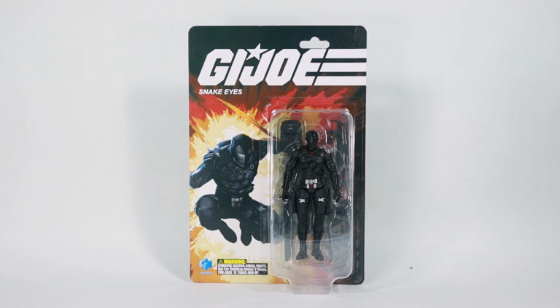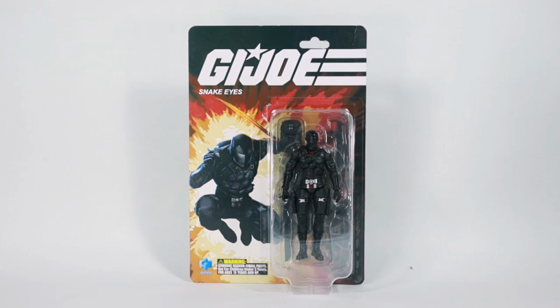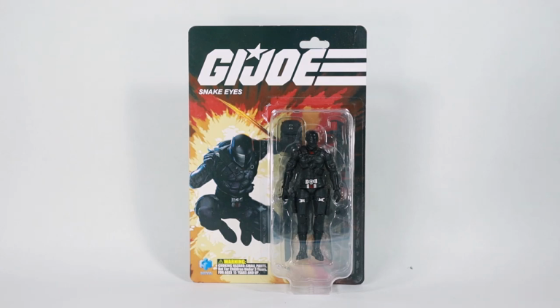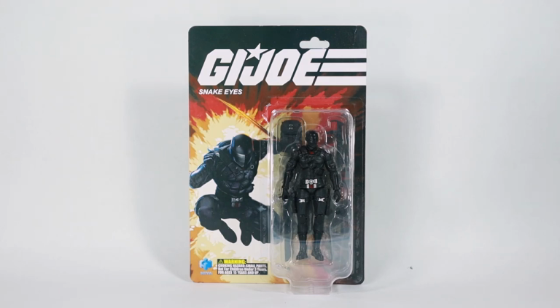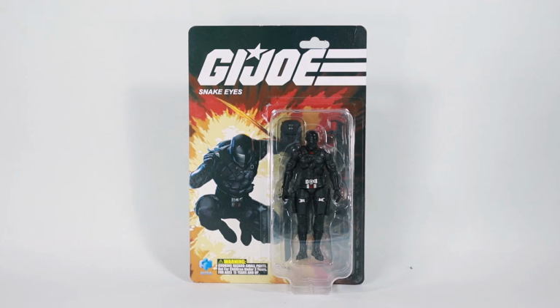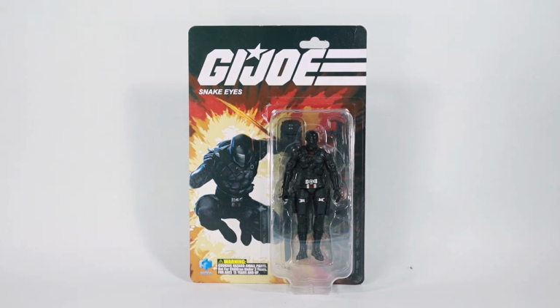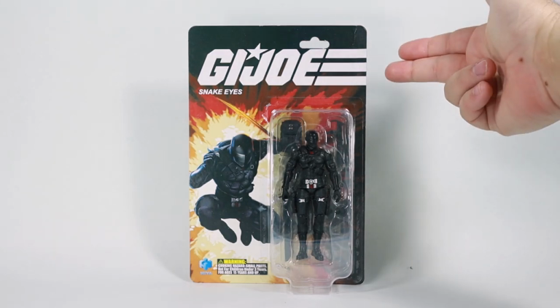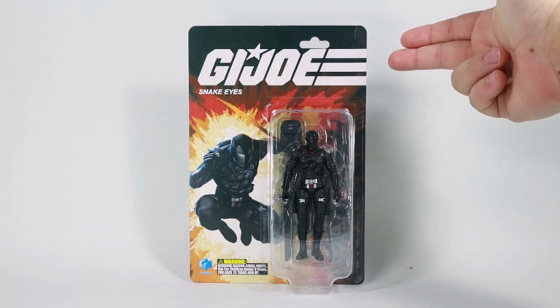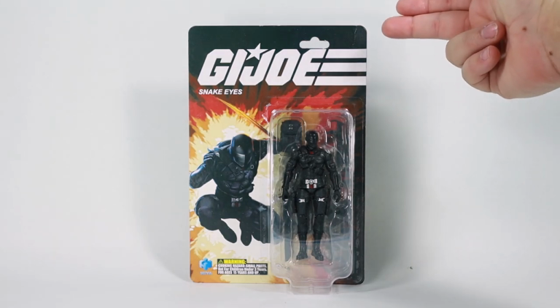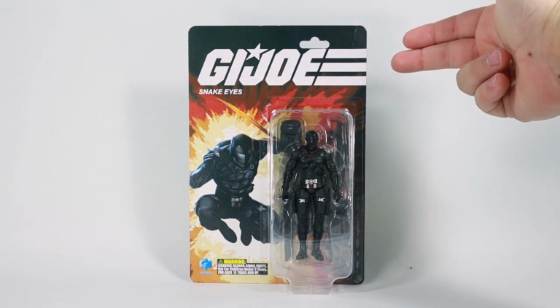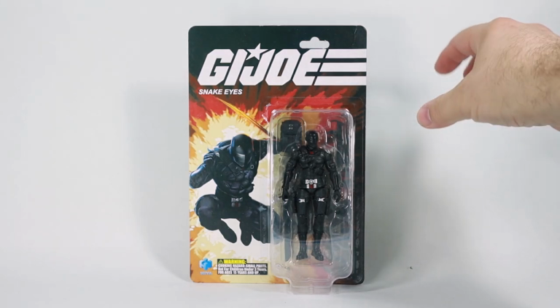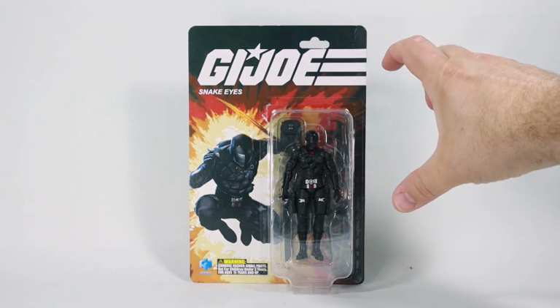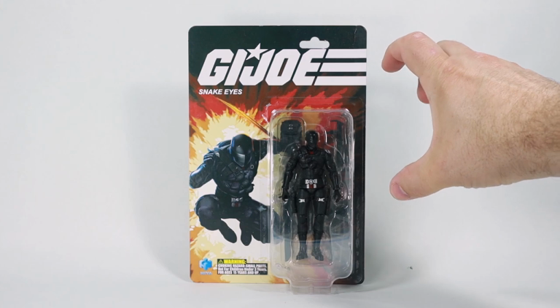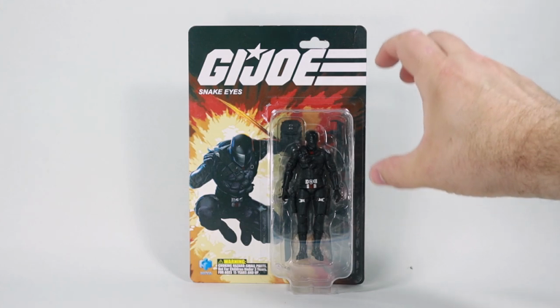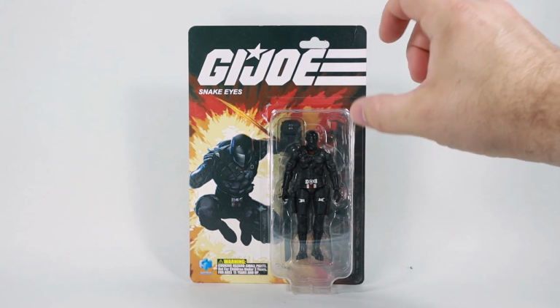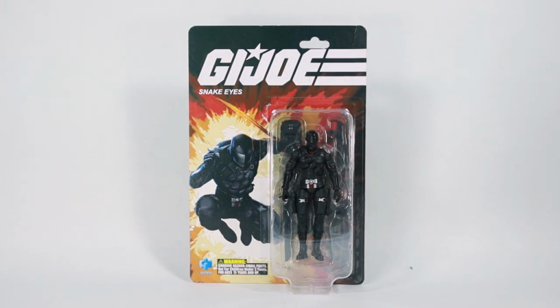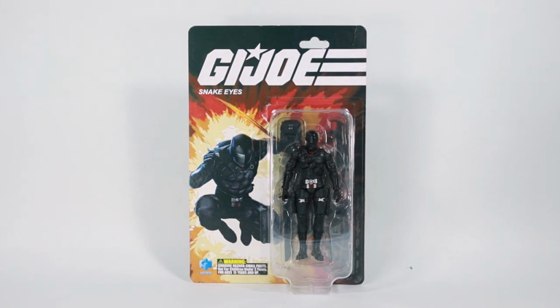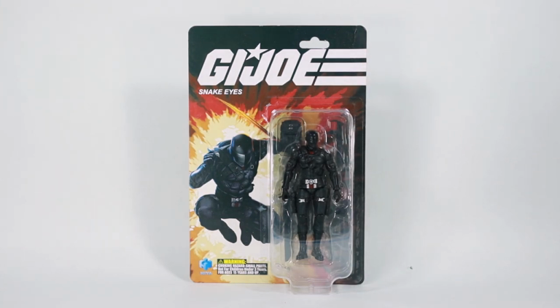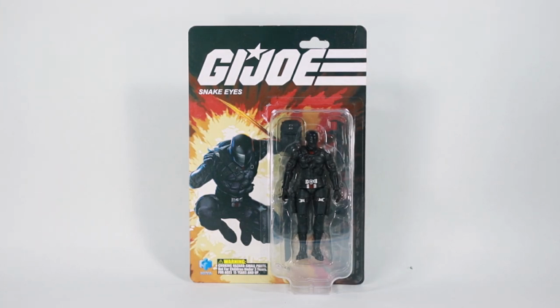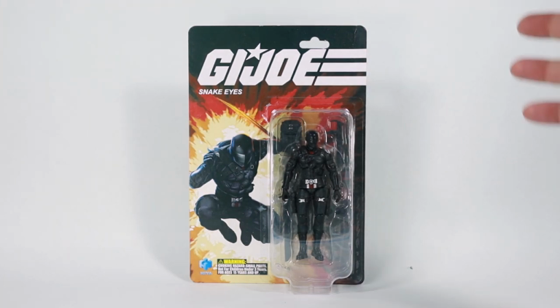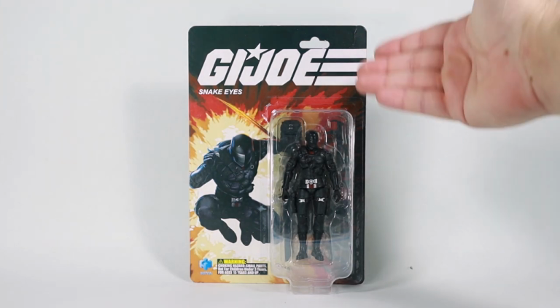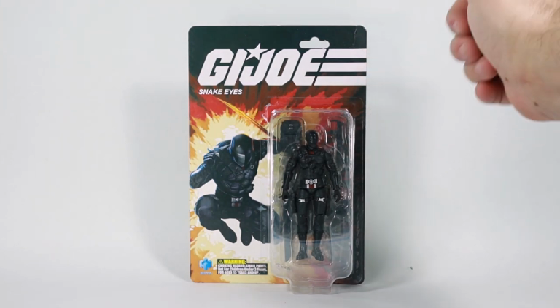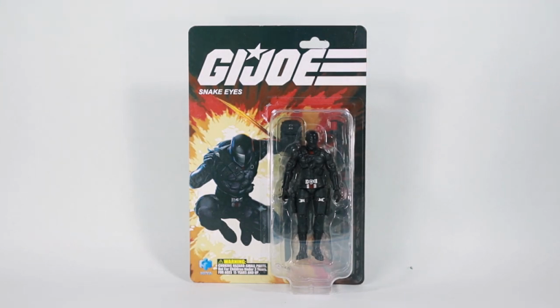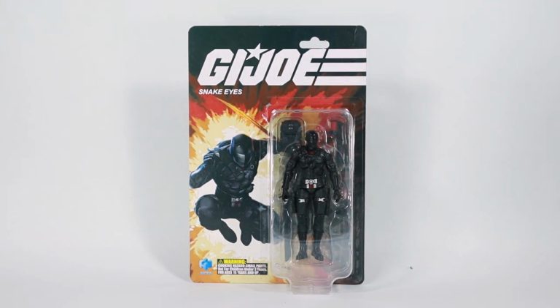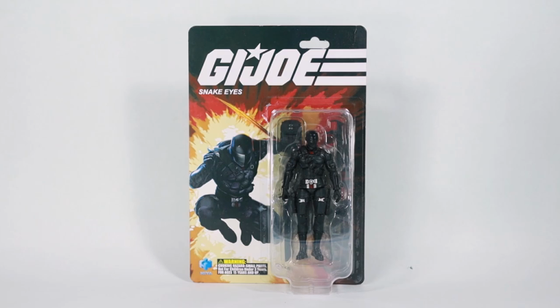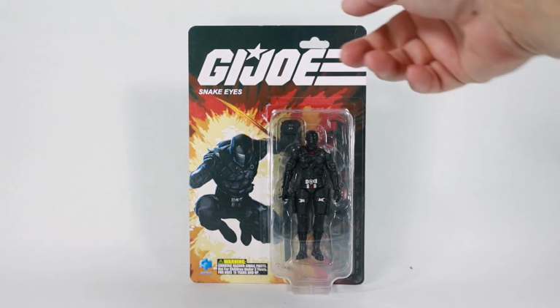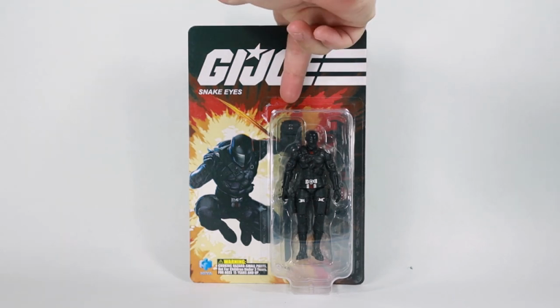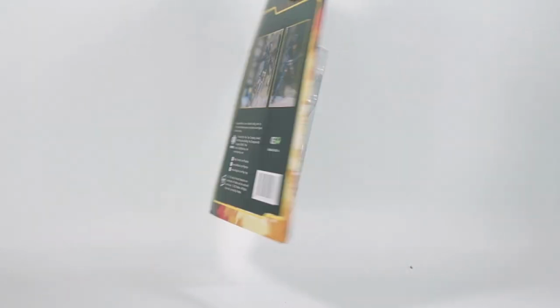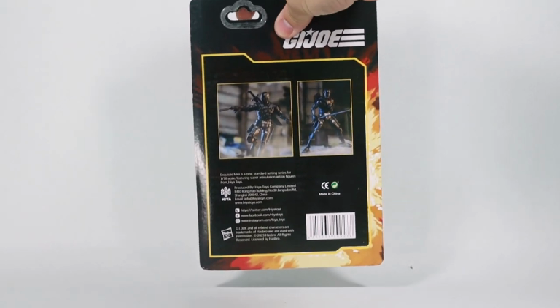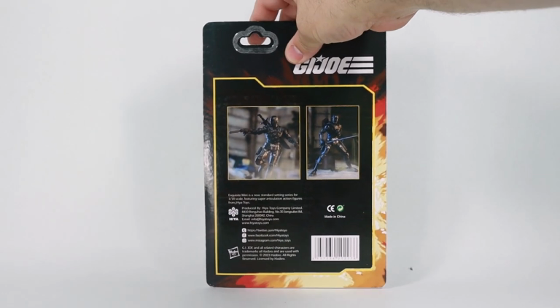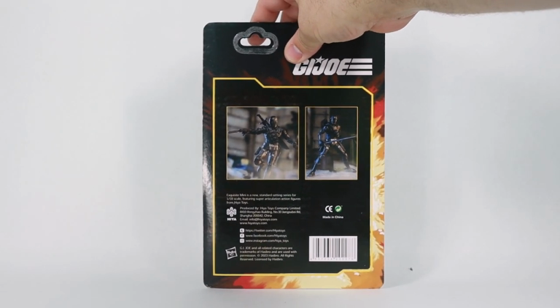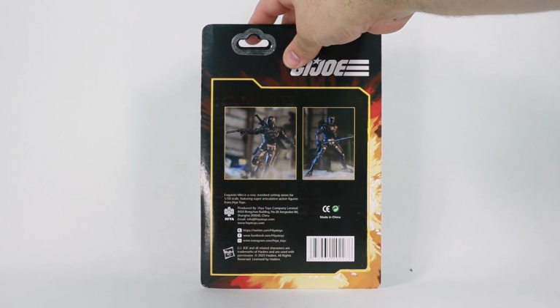Hiya Toys has done something really cool, and that is to get the license for G.I. Joe to create action figures that are just slightly over four inches tall. And the first one we're taking a look at here is Snake Eyes, because he has now become the face of the brand.